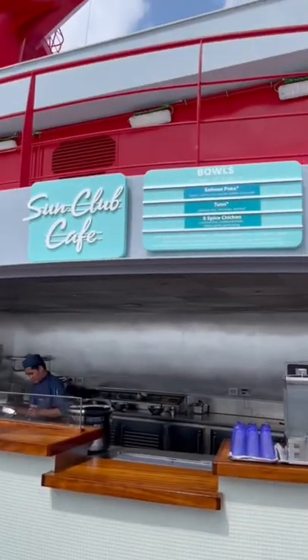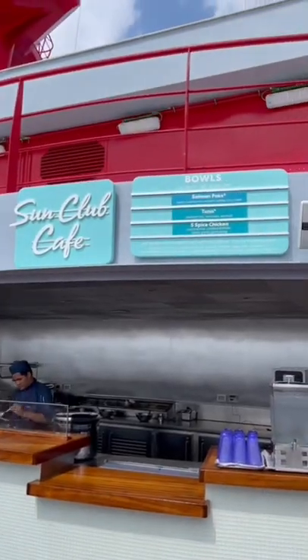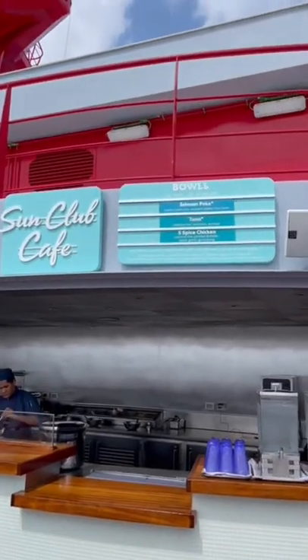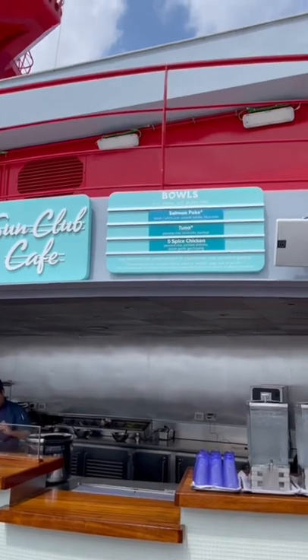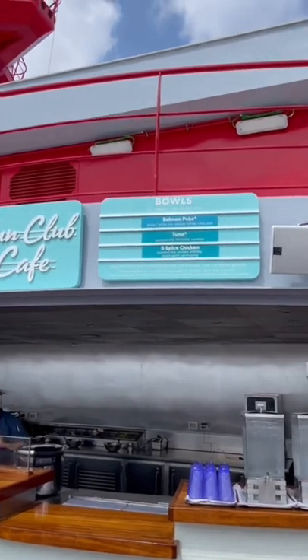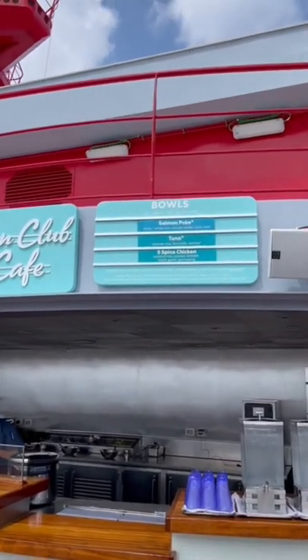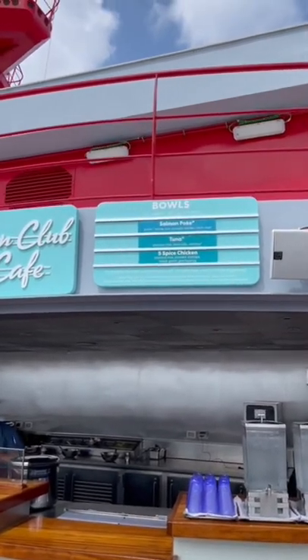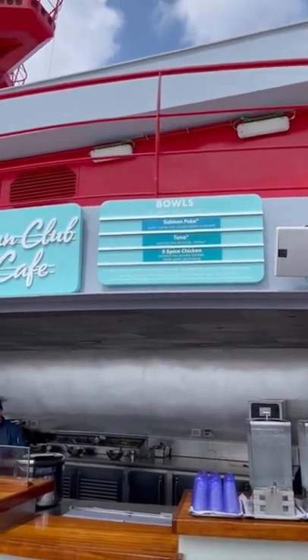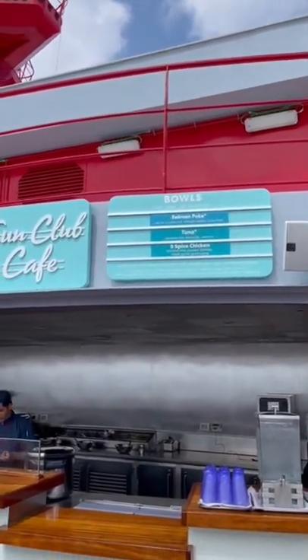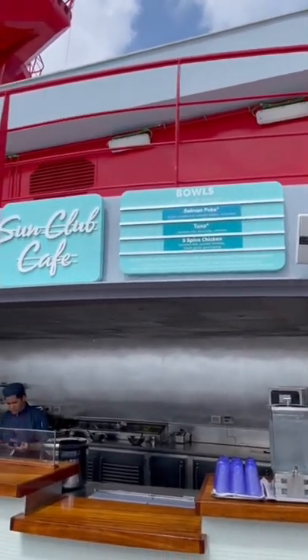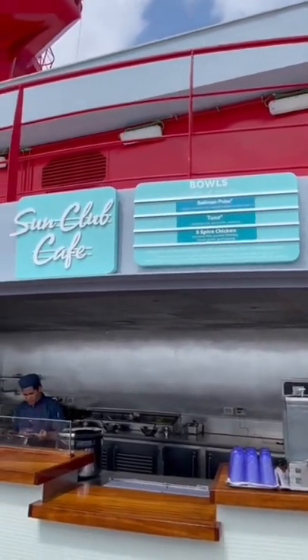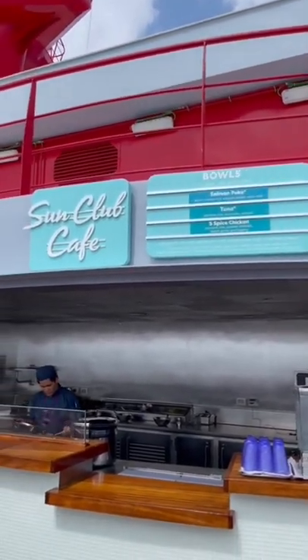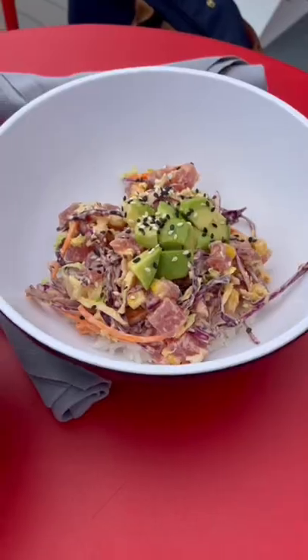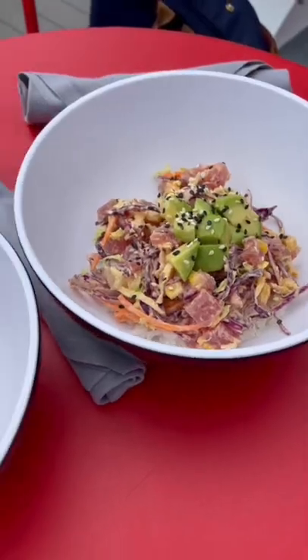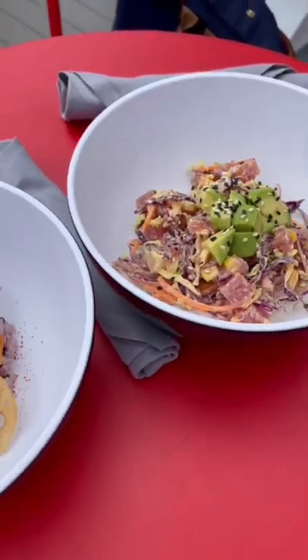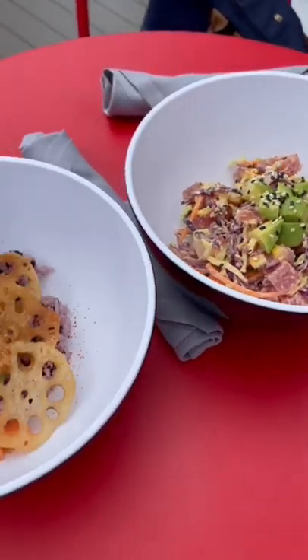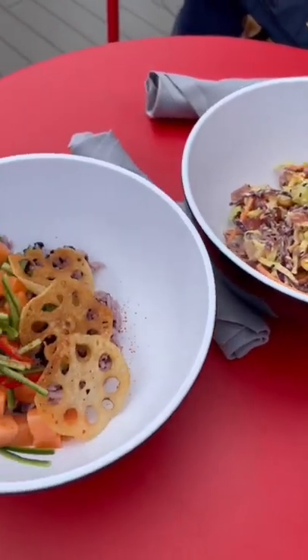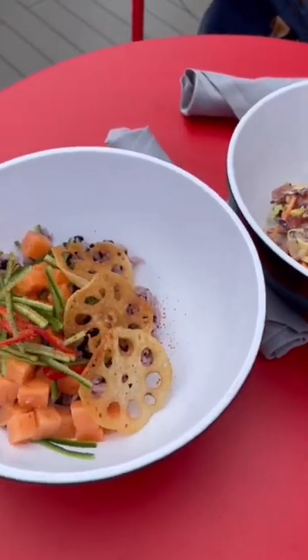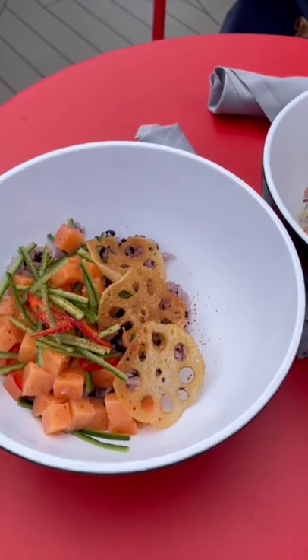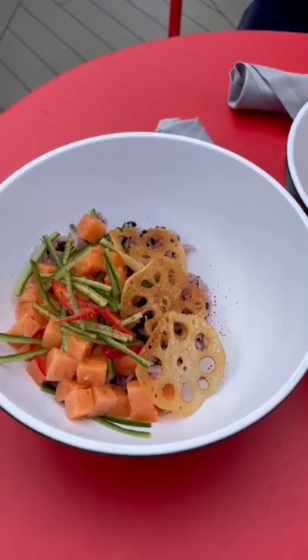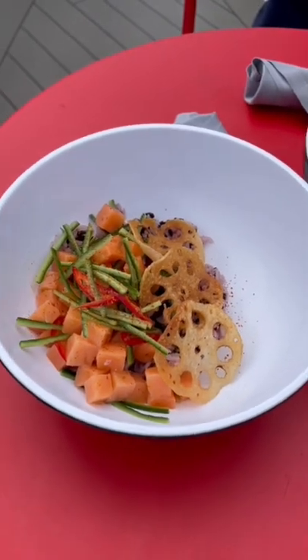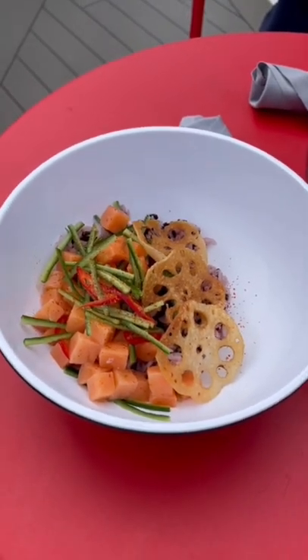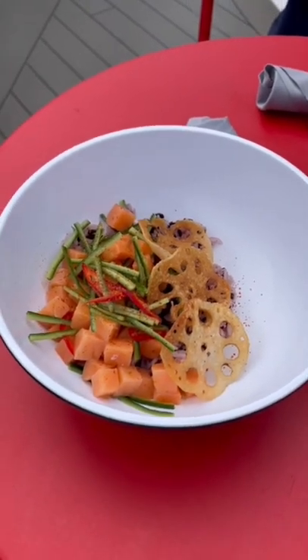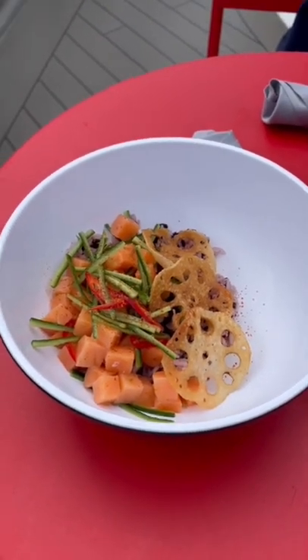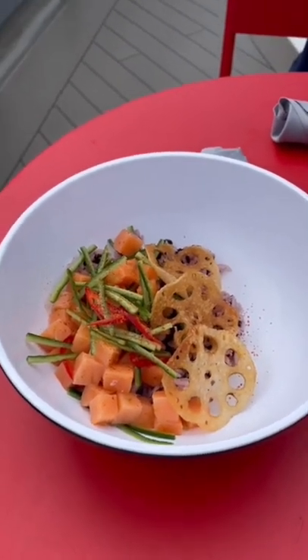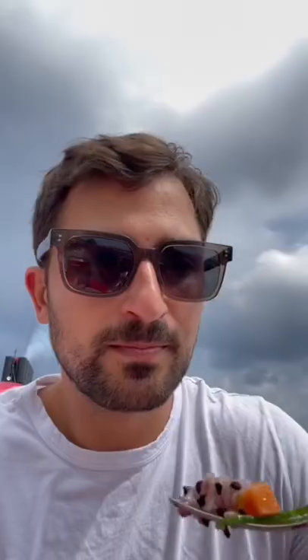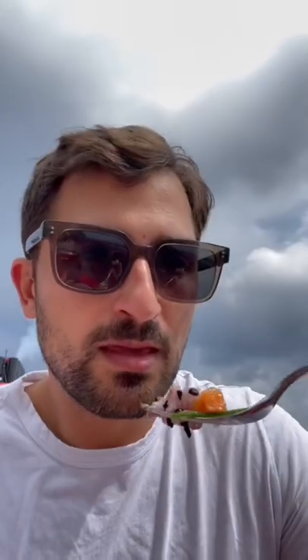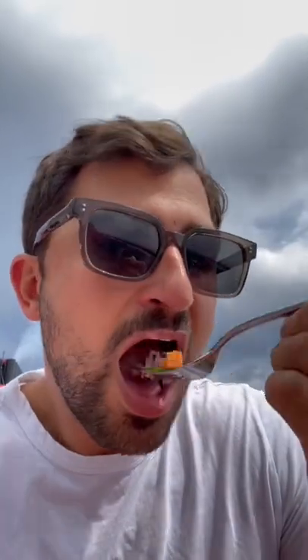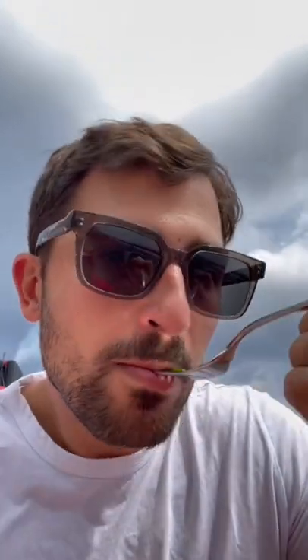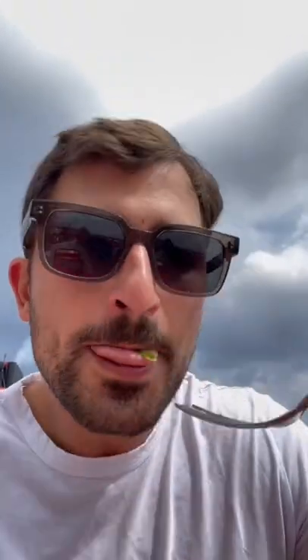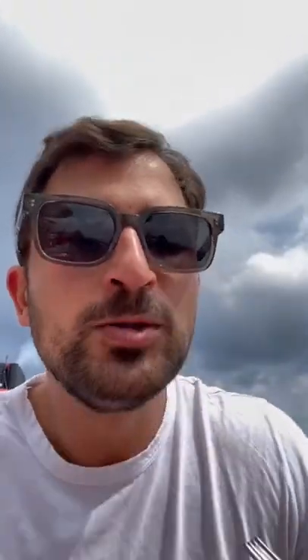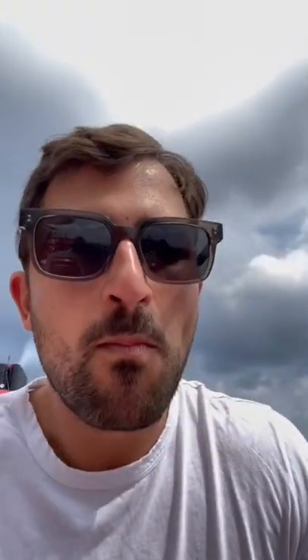For lunch, I went to the Sun Club Cafe on the top deck. I got both the Salmon Poke Bowl and the Tuna Bowl. Both were very fresh. This might actually be my favorite lunch spot on the ship.